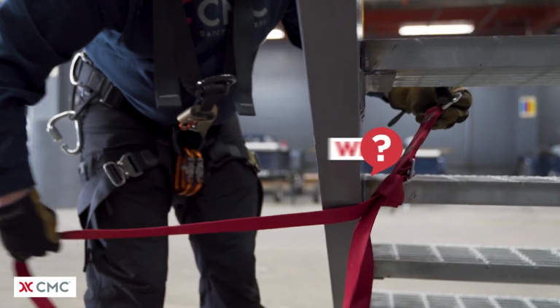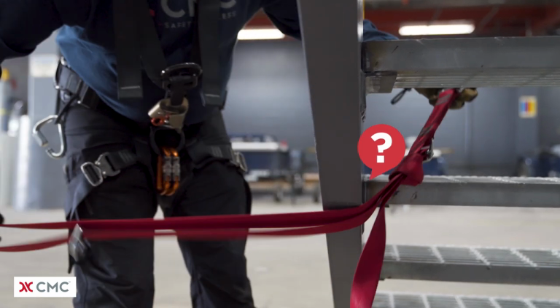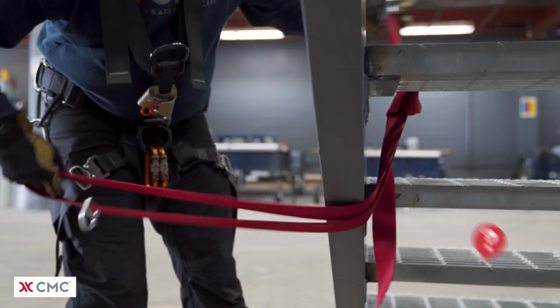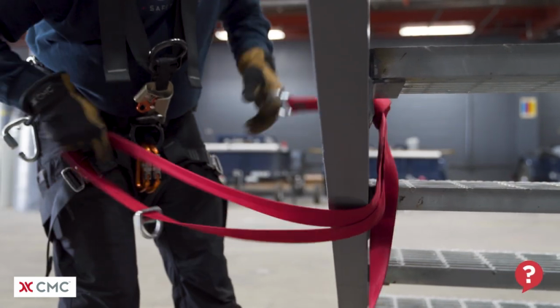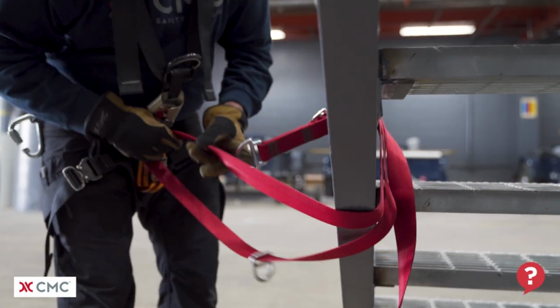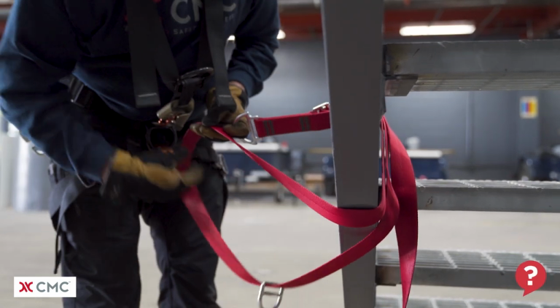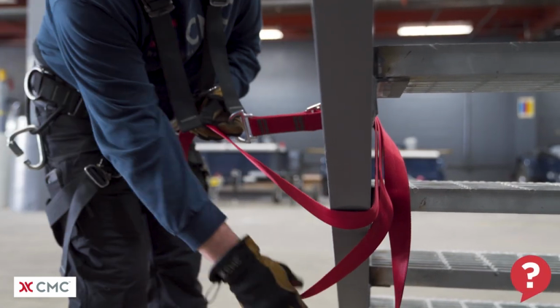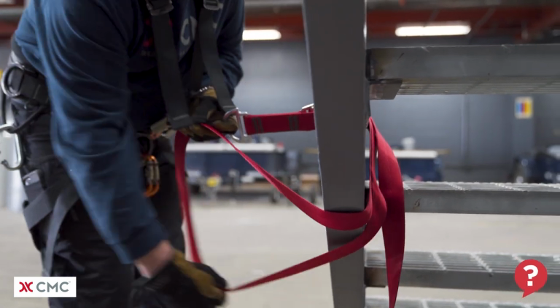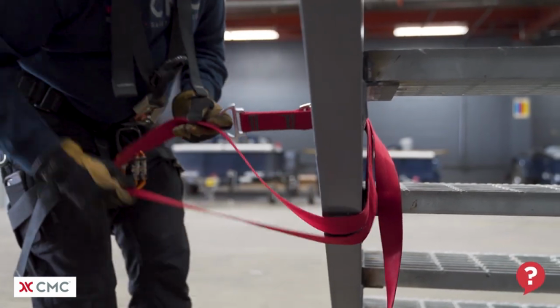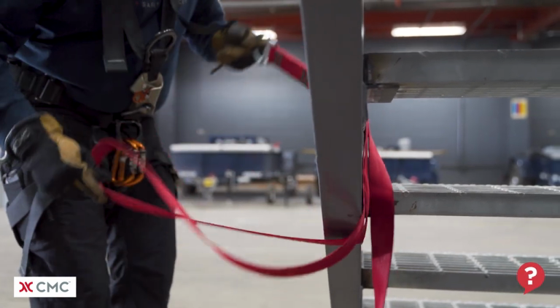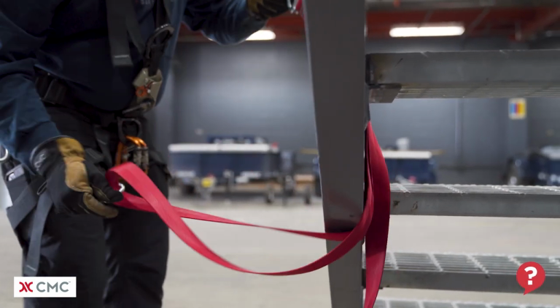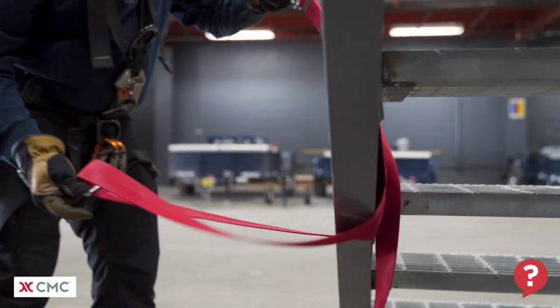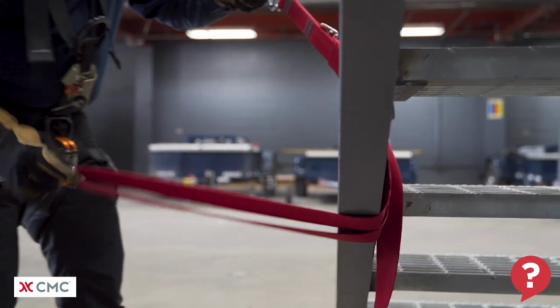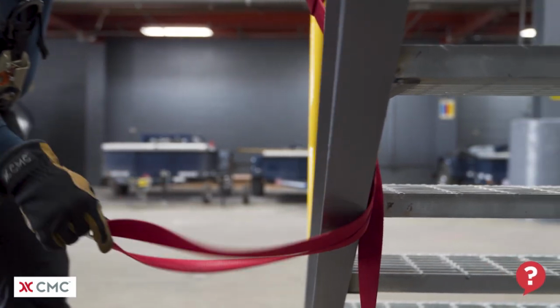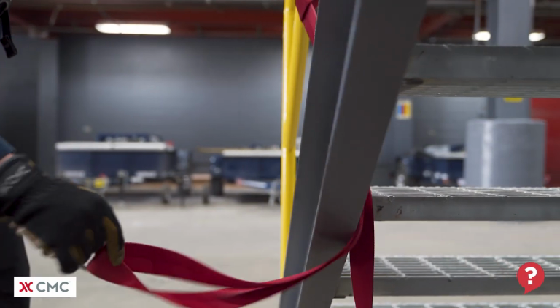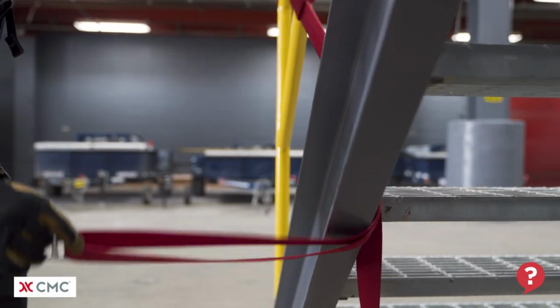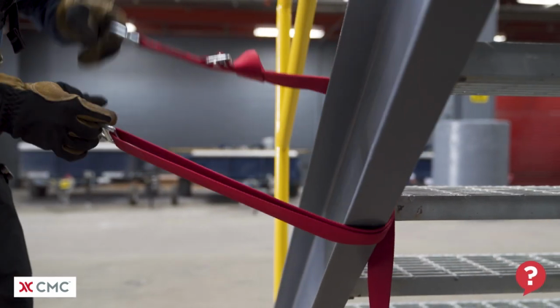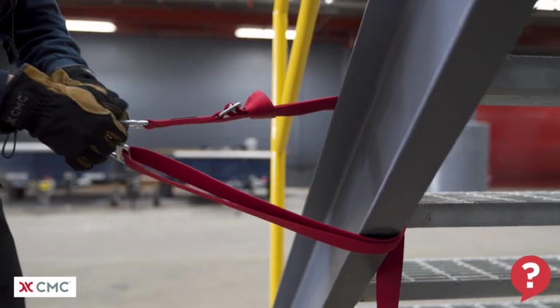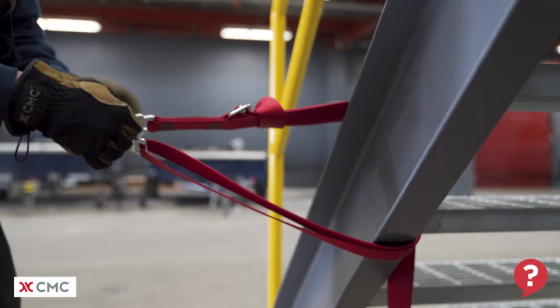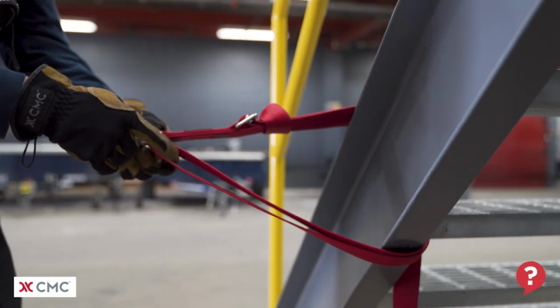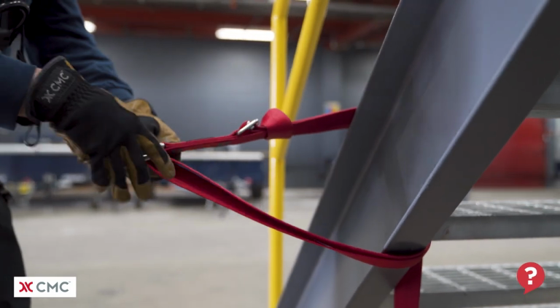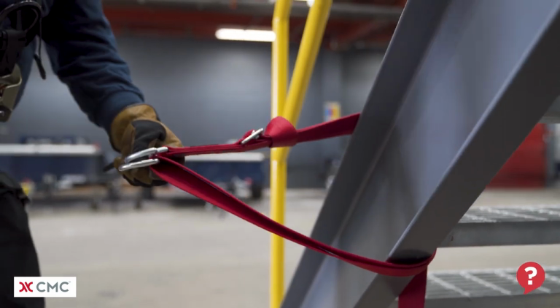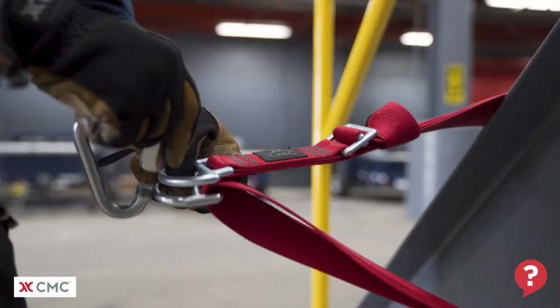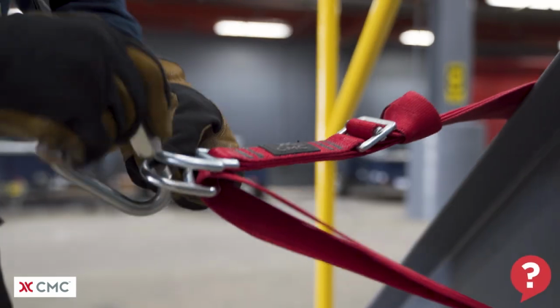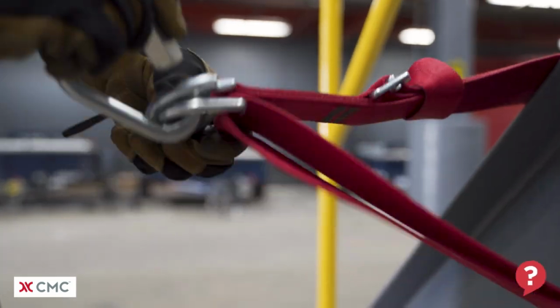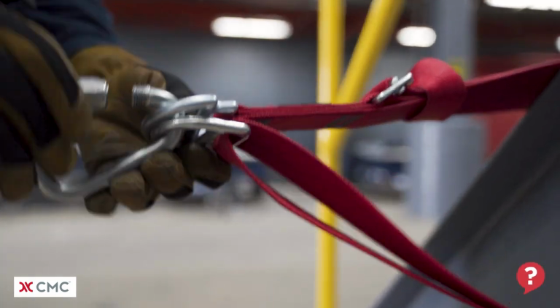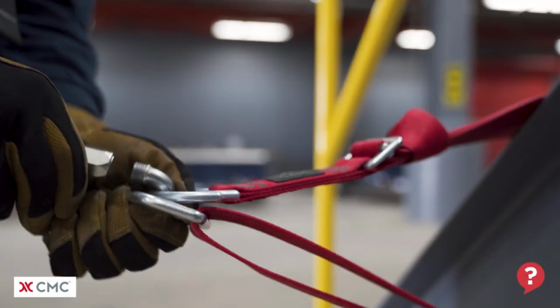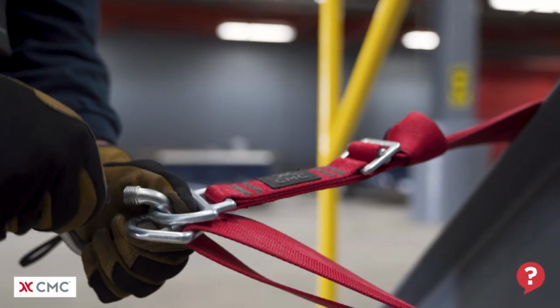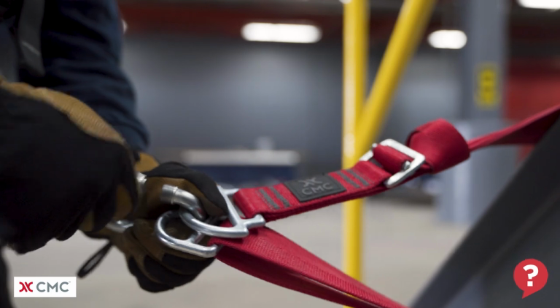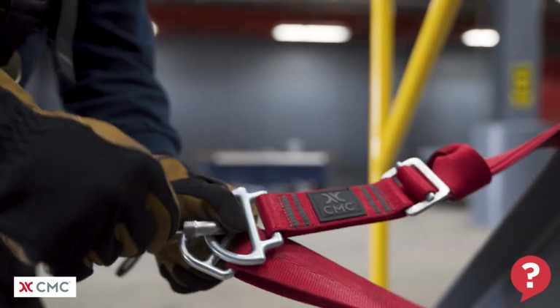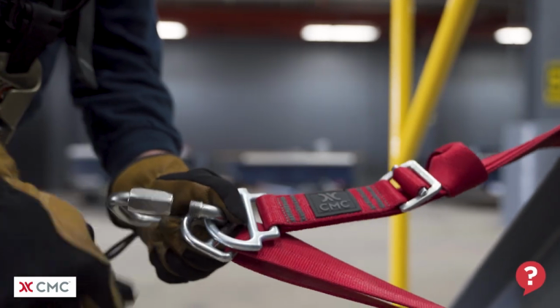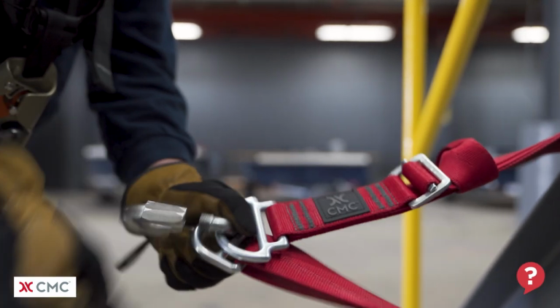Hello, welcome to another what's wrong video from the CMC School. Take a close look at this system and try to spot what's wrong with it. All rope systems have been left off of this video for clarity.